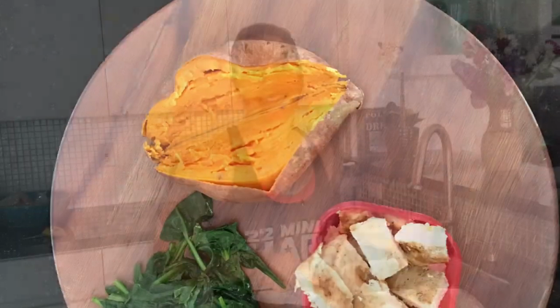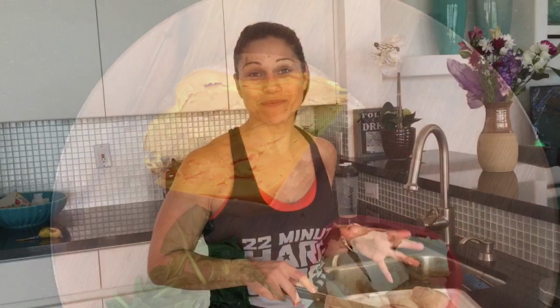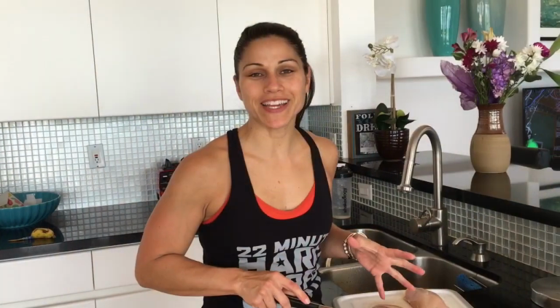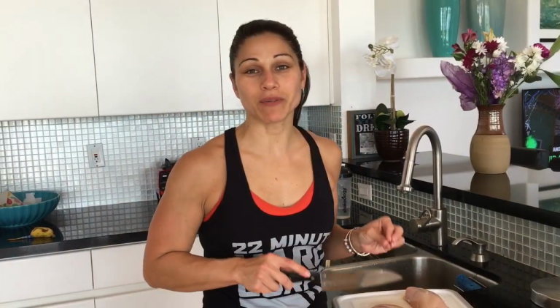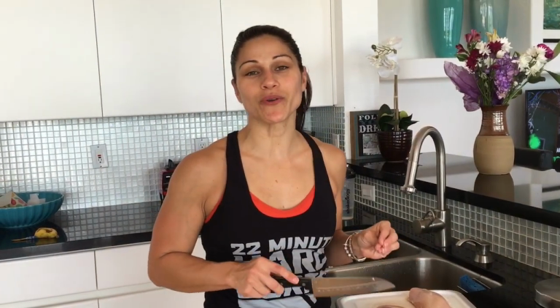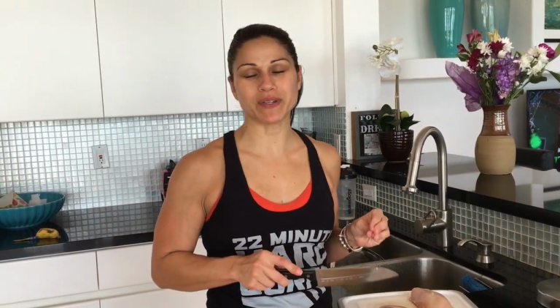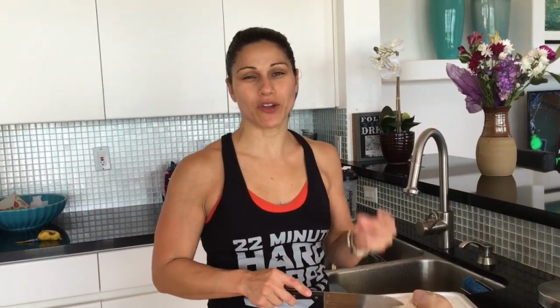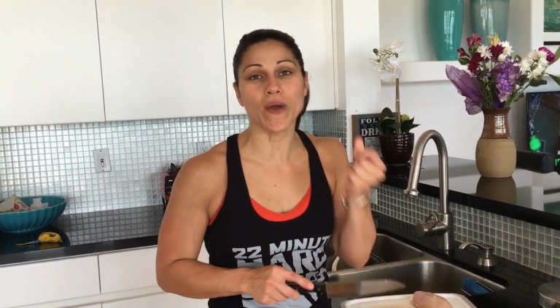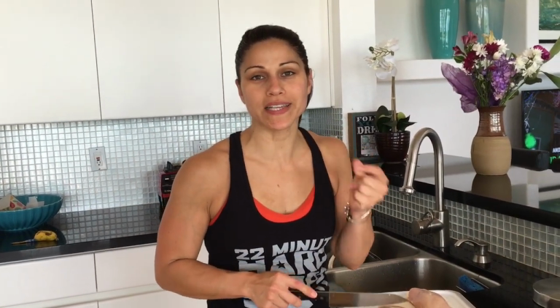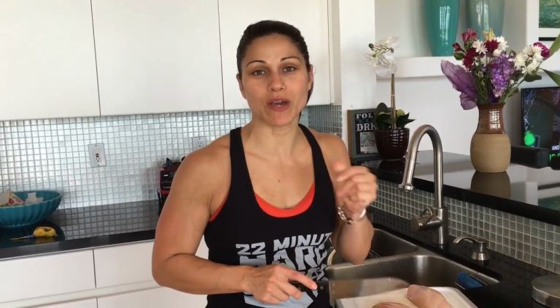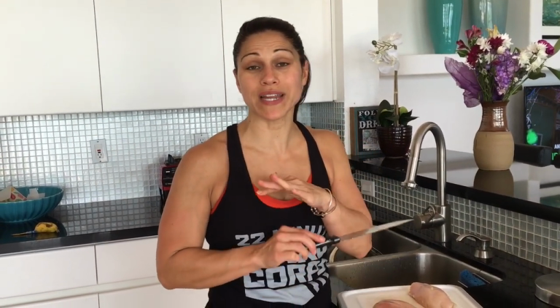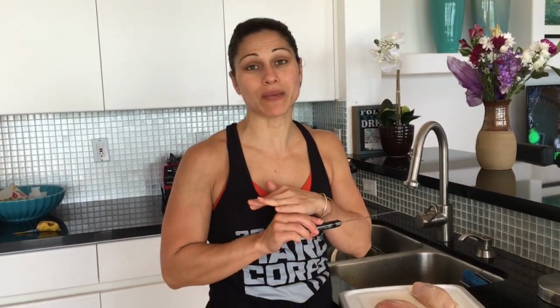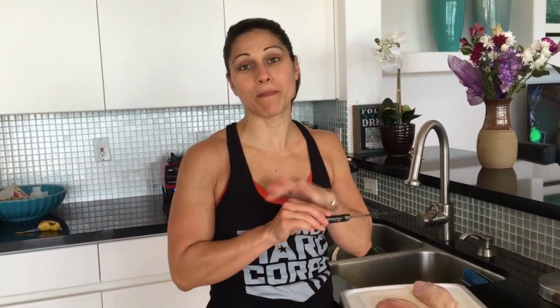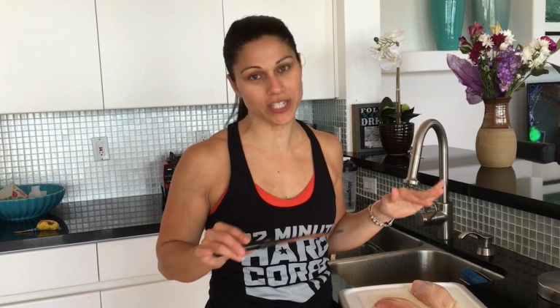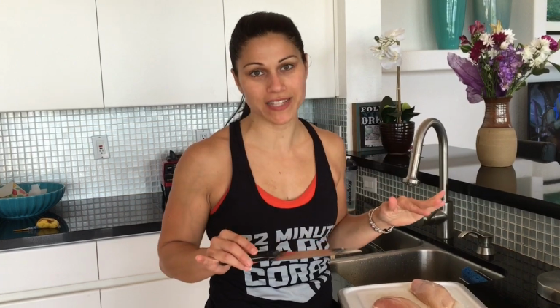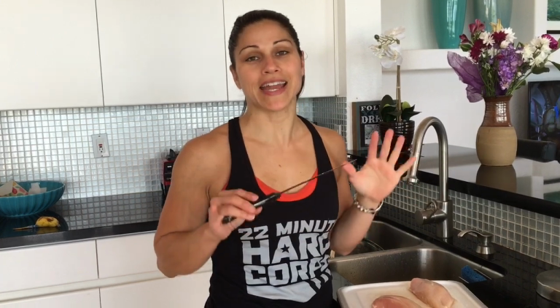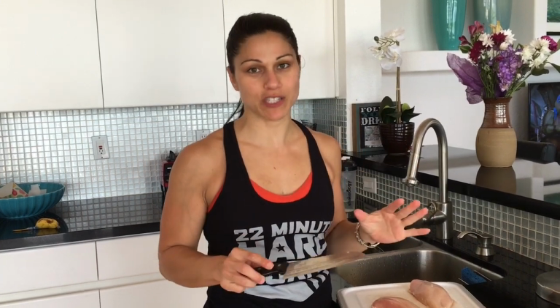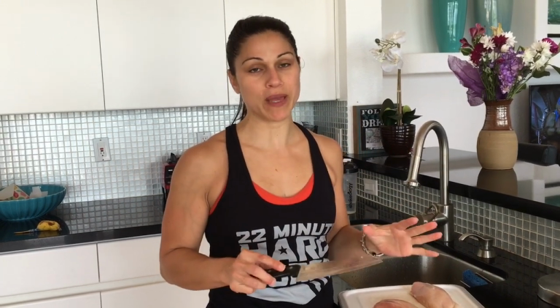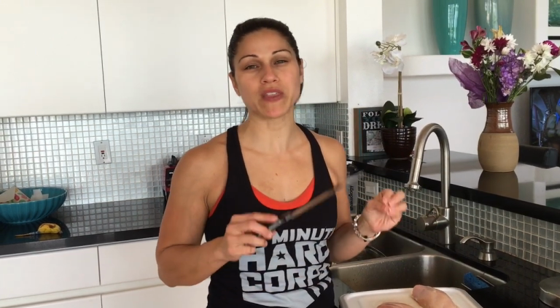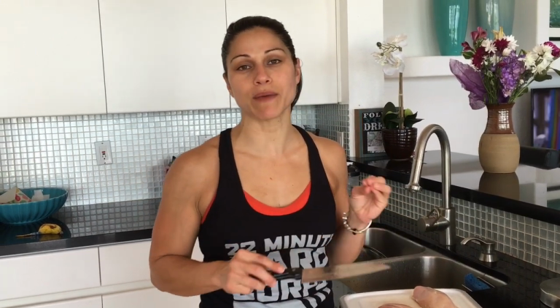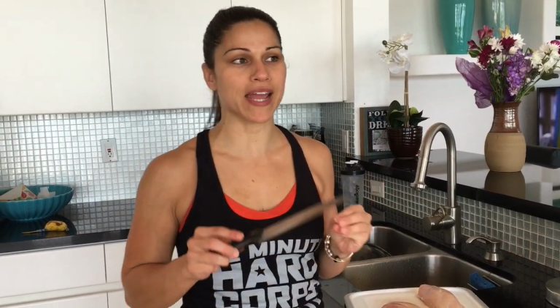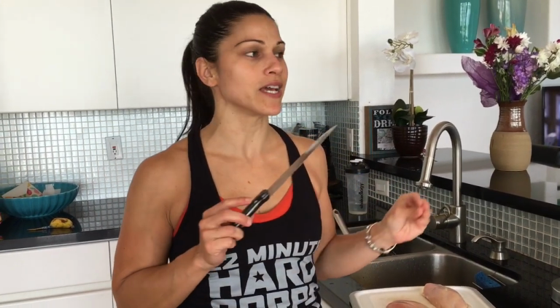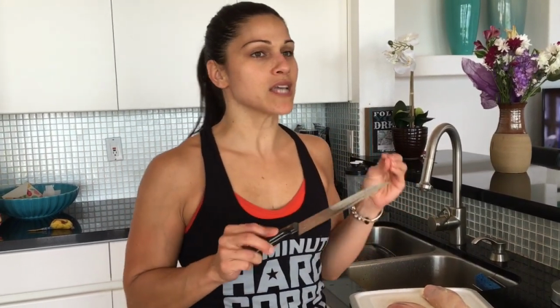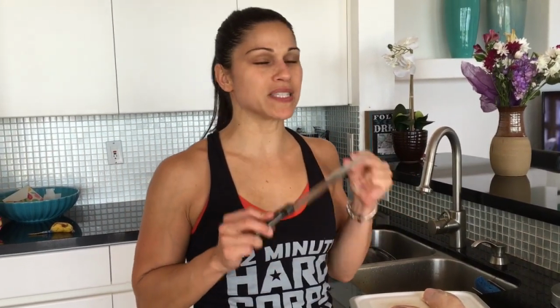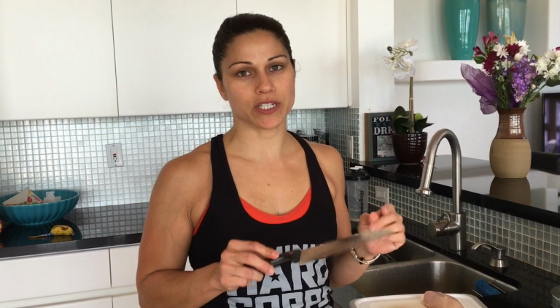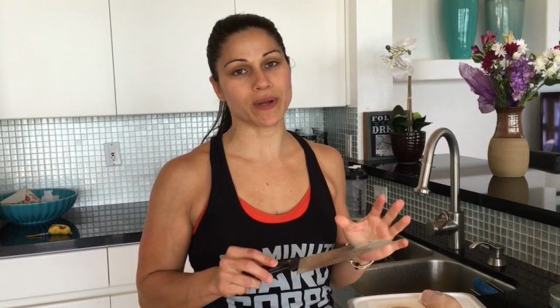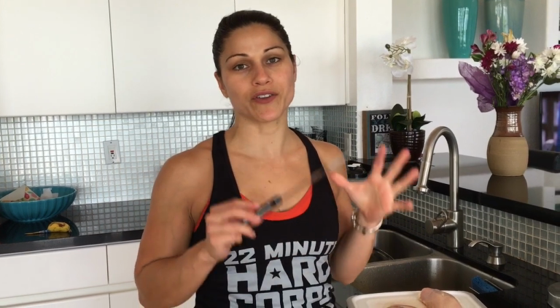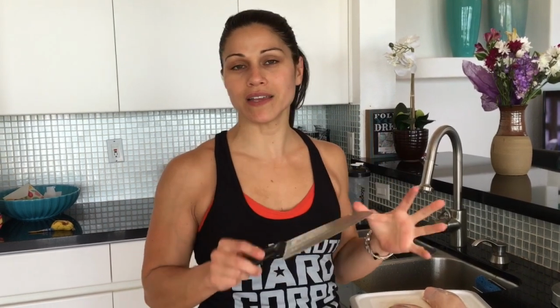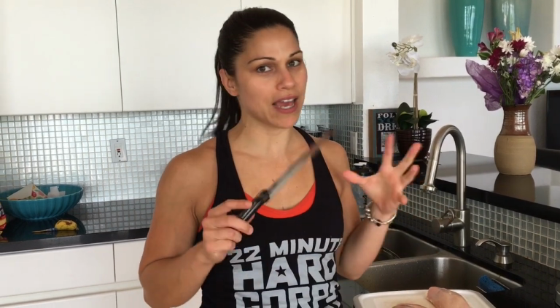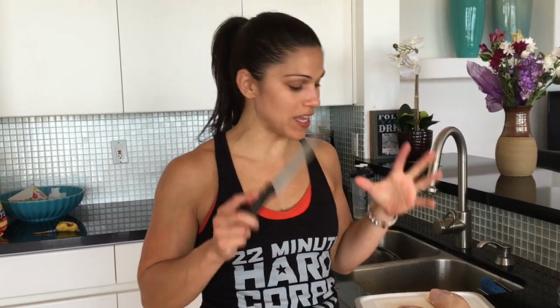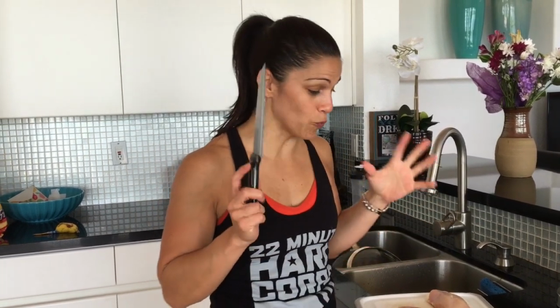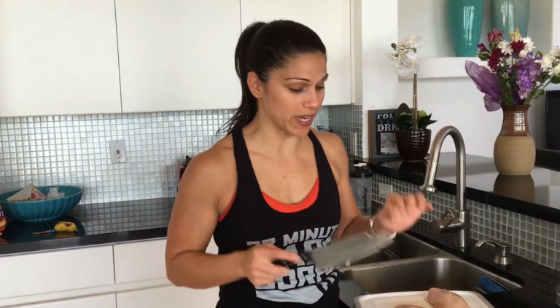Hey guys, I'm in my kitchen. I'm going to show you how I put together a quick and easy meal that you can actually make a bunch in advance and have for your meal prep. This is some of my top secrets for throwing together clean eating, healthy eating really quickly.